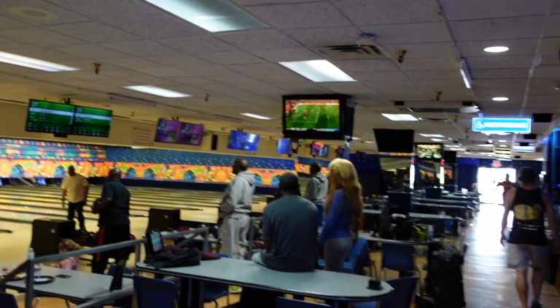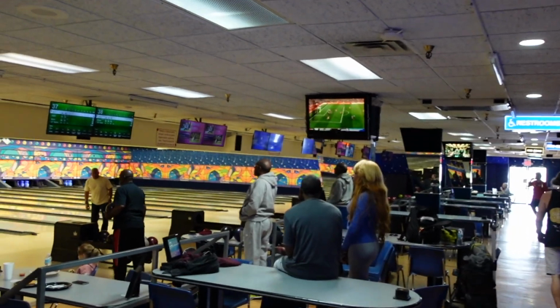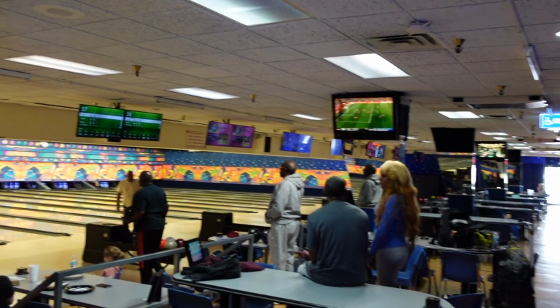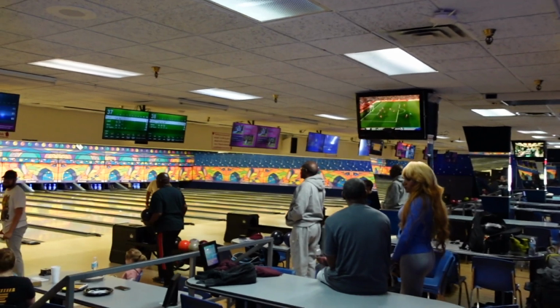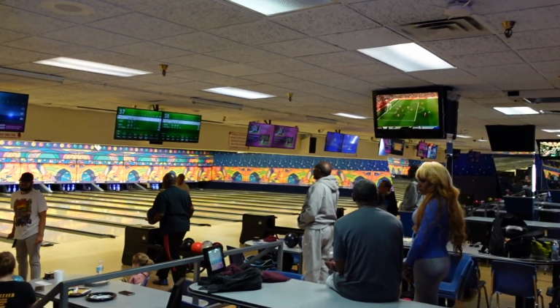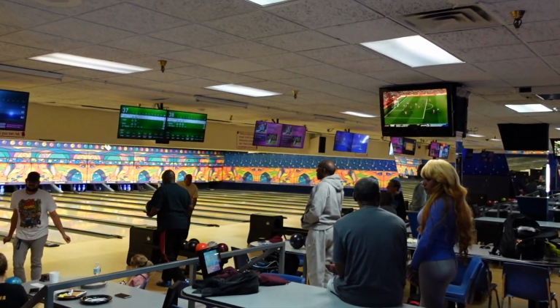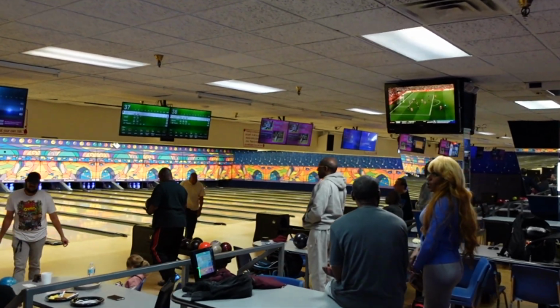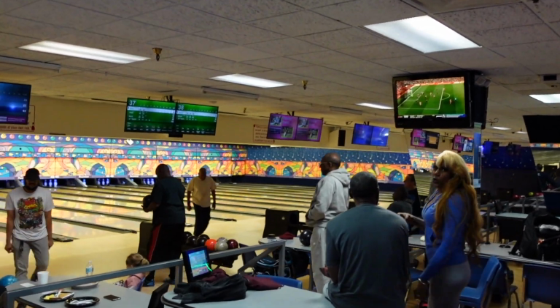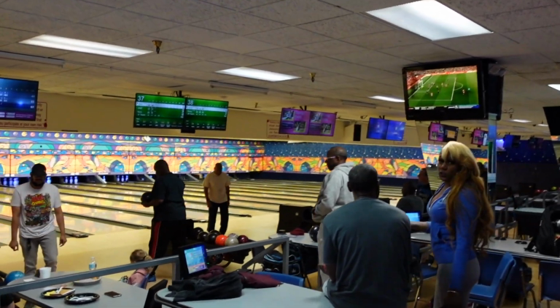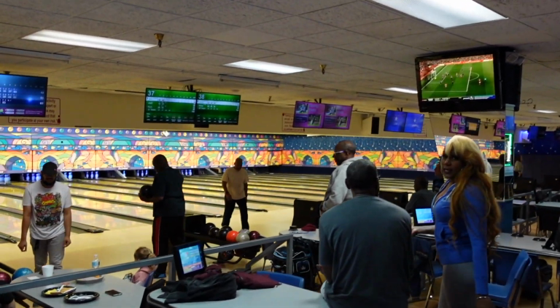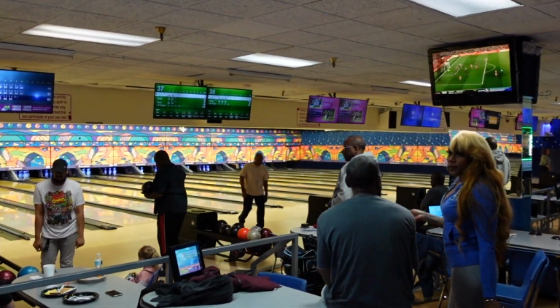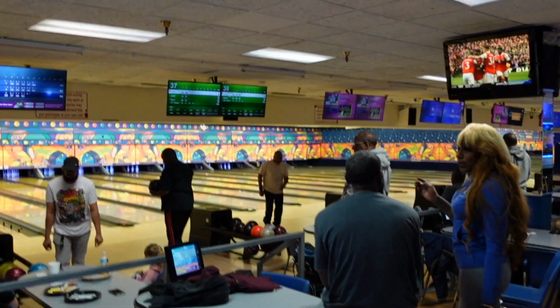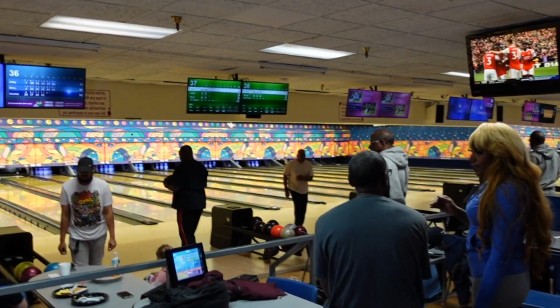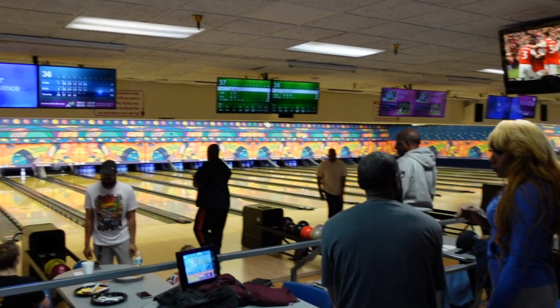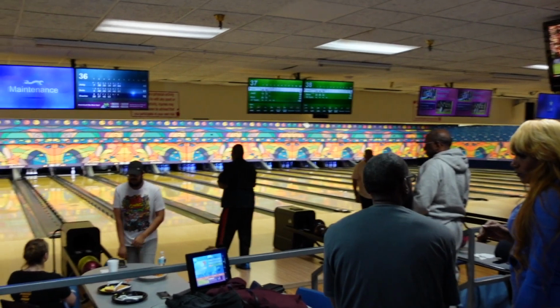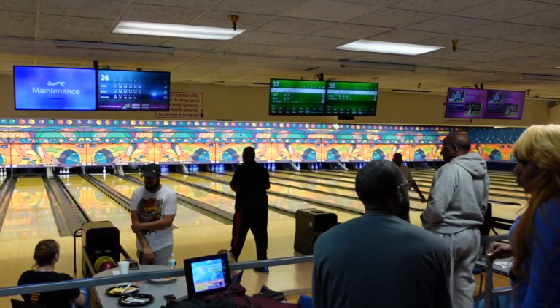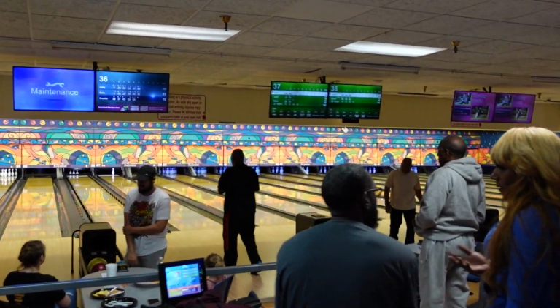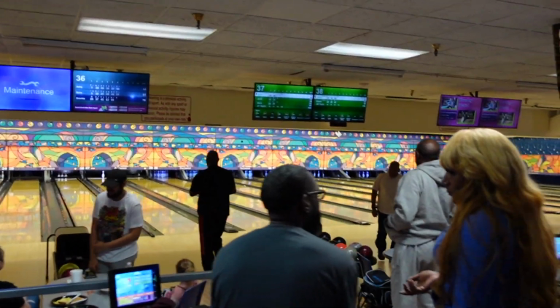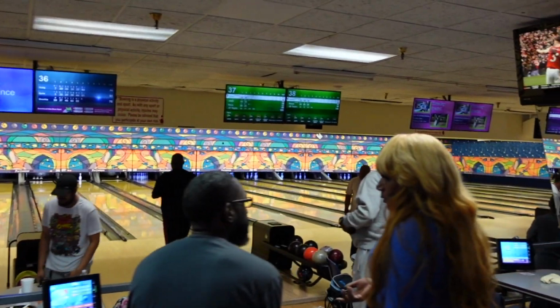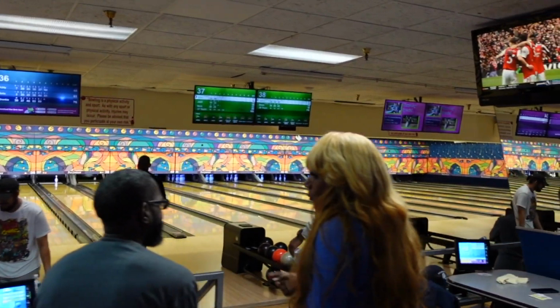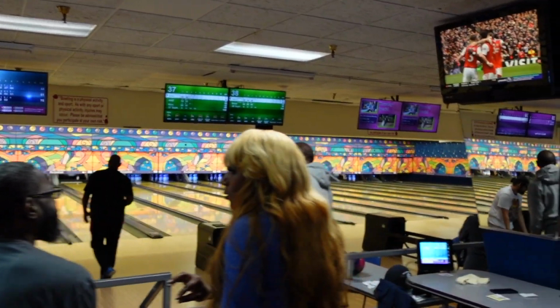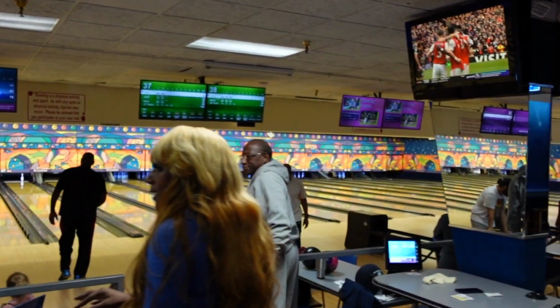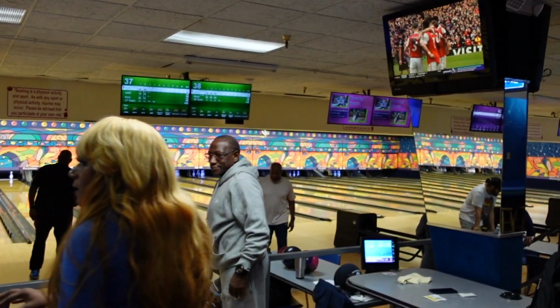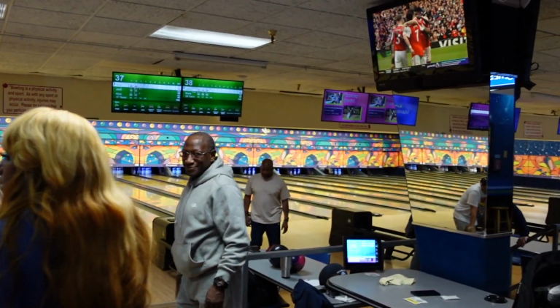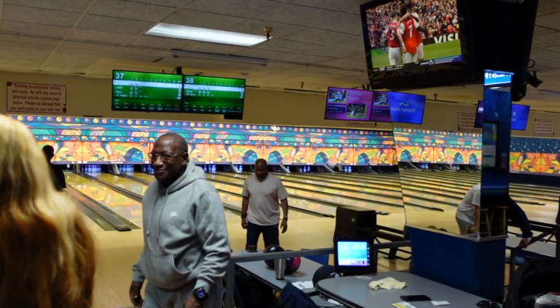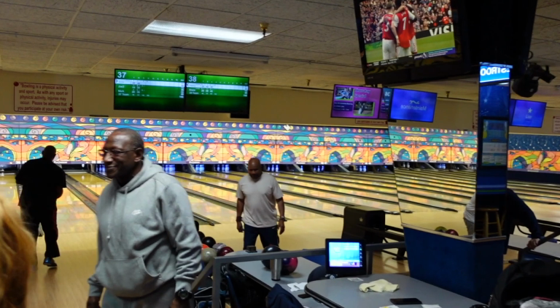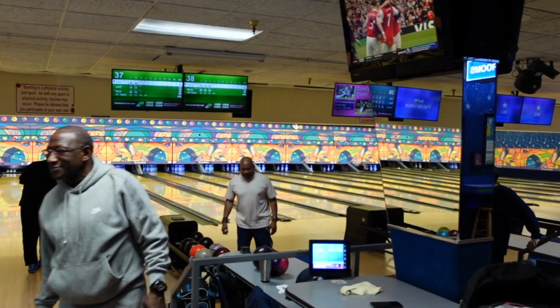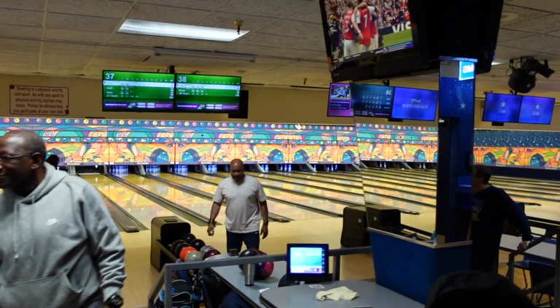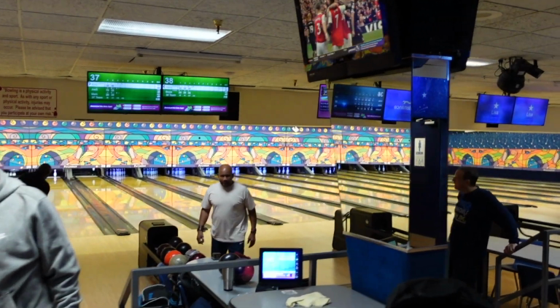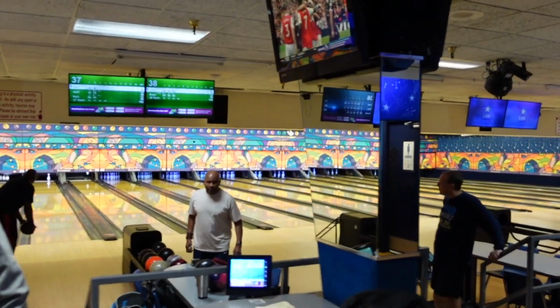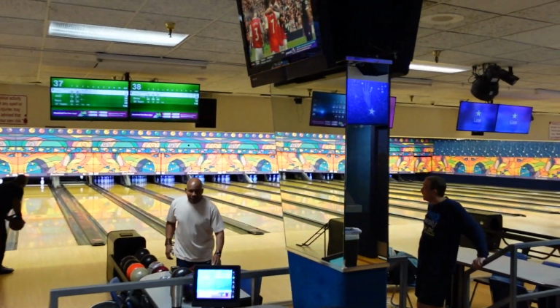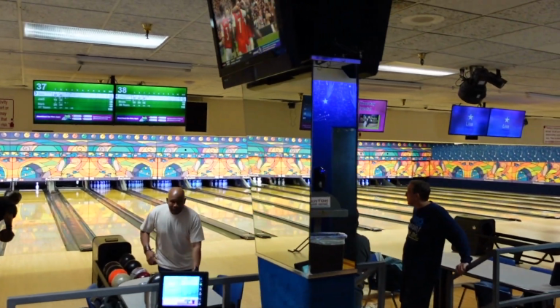Man, I feel like I've been walking forever. I've been walking and walking. But yeah, man, they got 50 lanes up in this piece. So if you can't get over here and bowl, it's a problem.